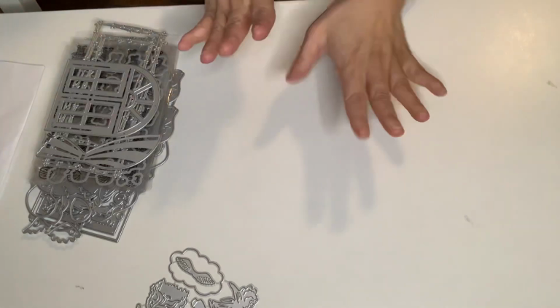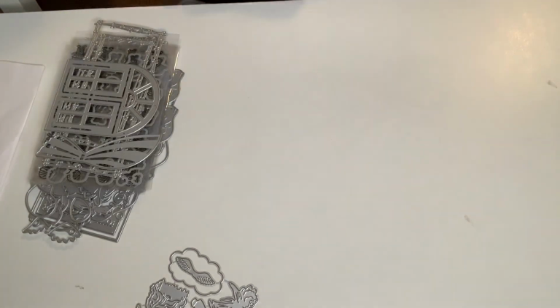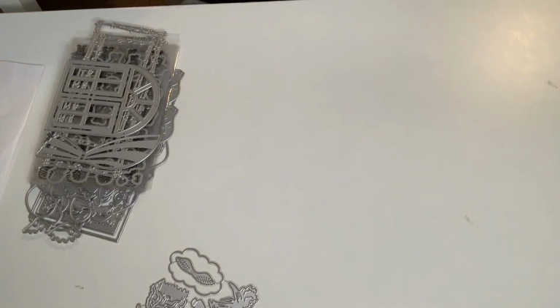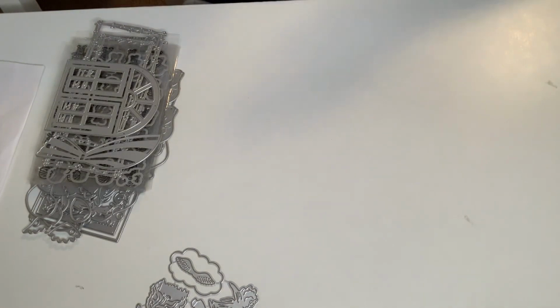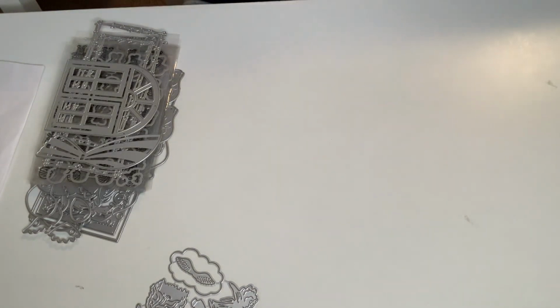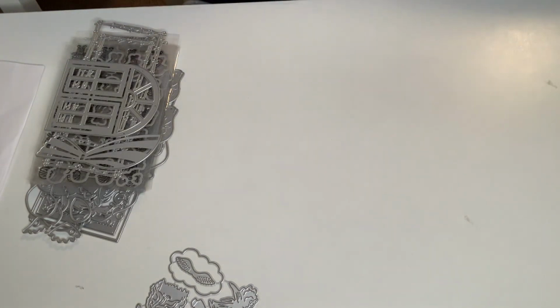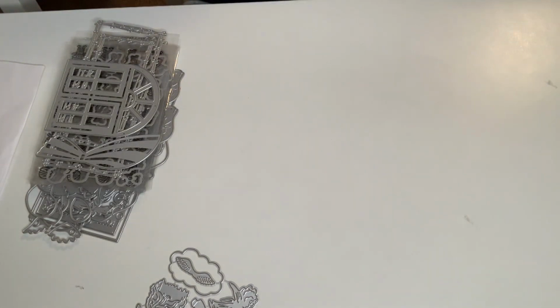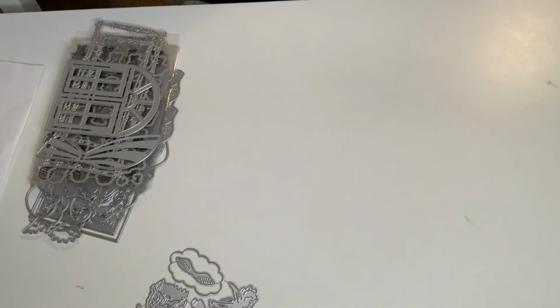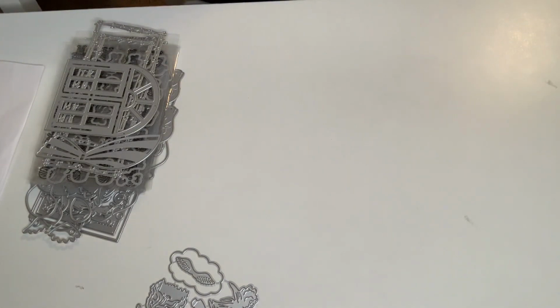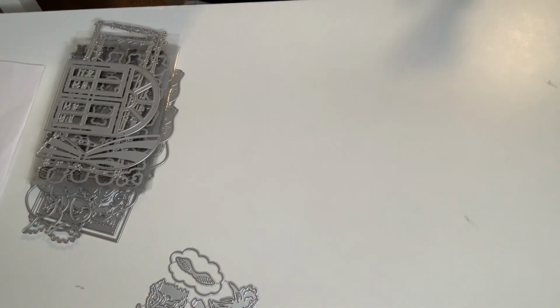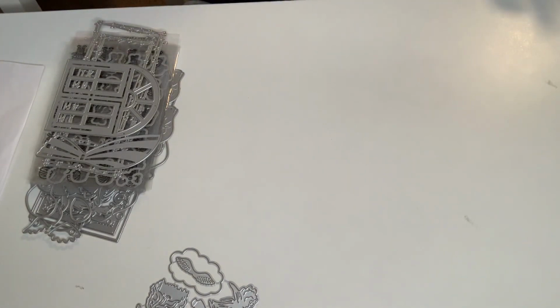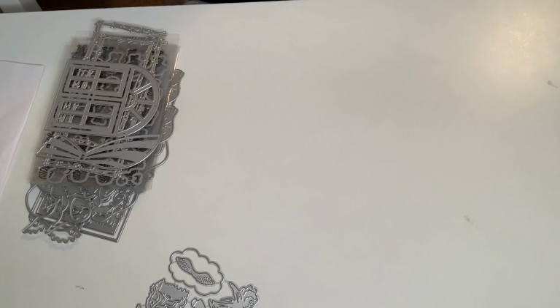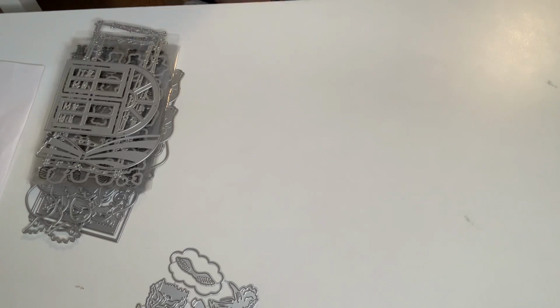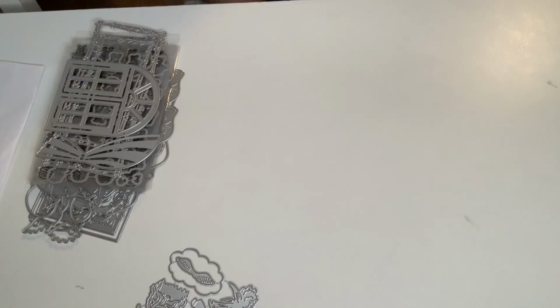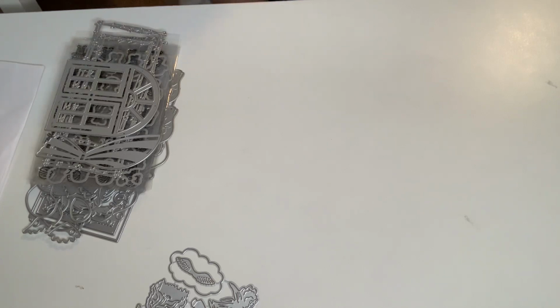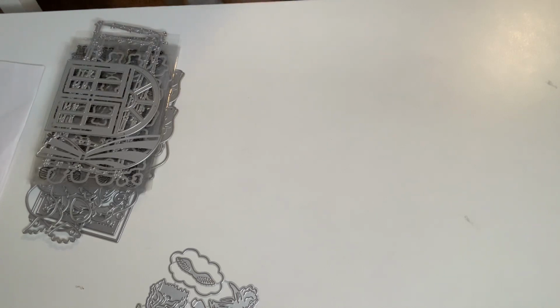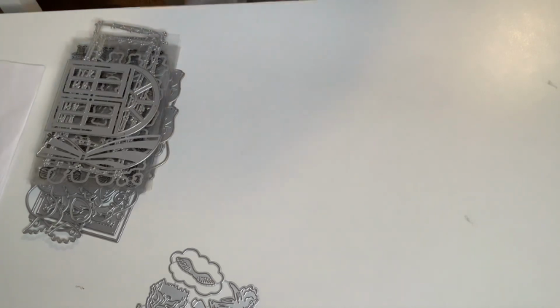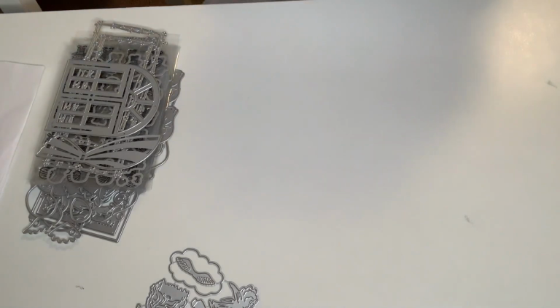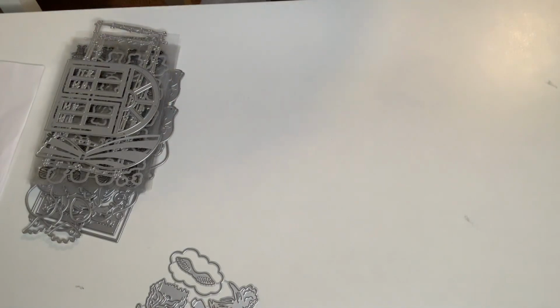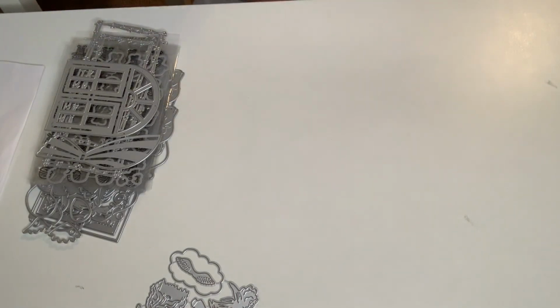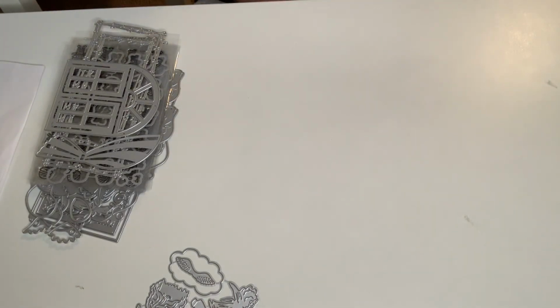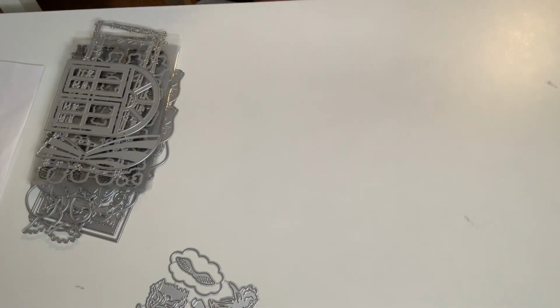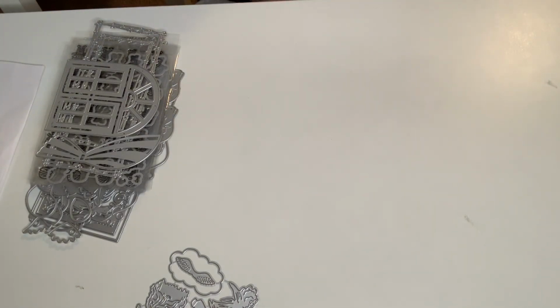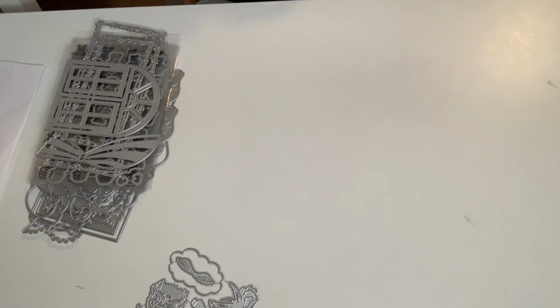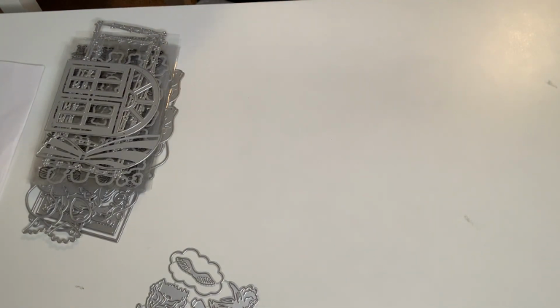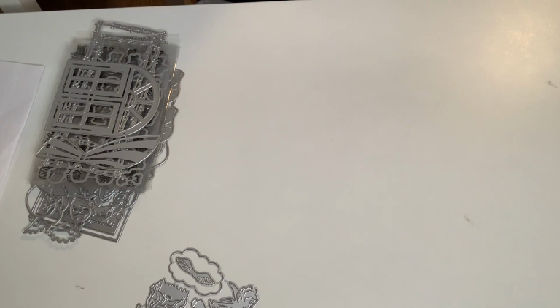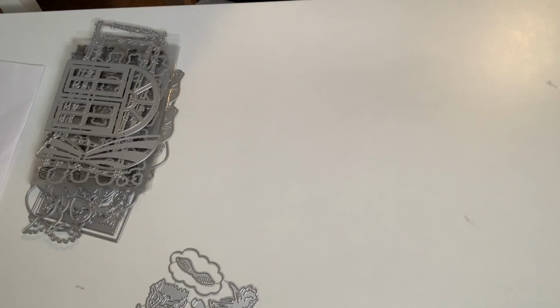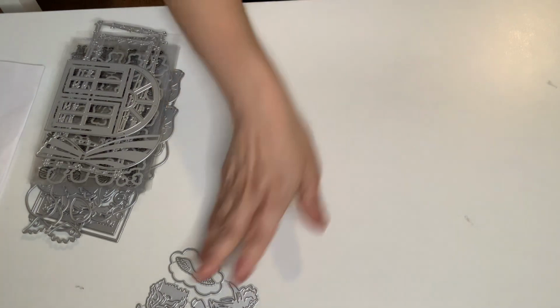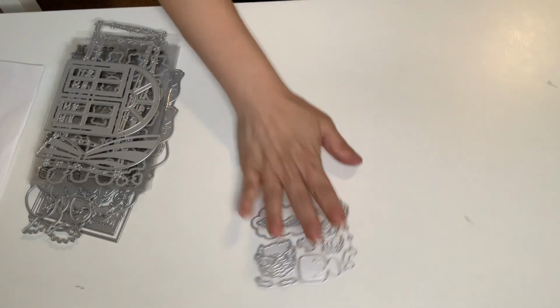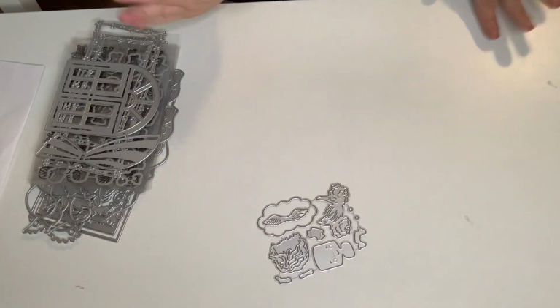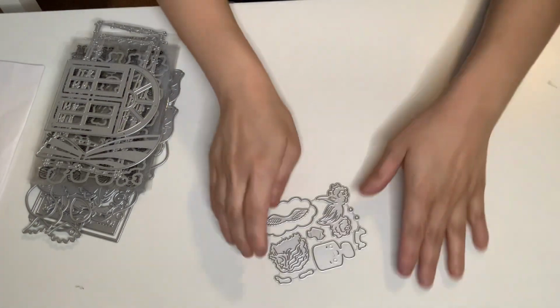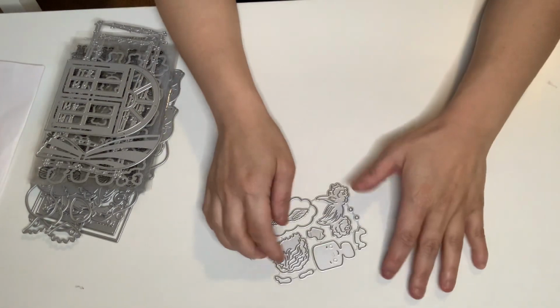Hi everyone, this is Gina. Welcome back to my channel and welcome my new subbies. Hey guys, I have an AliExpress haul that I would like to share, so I'm just going to go ahead and get started.